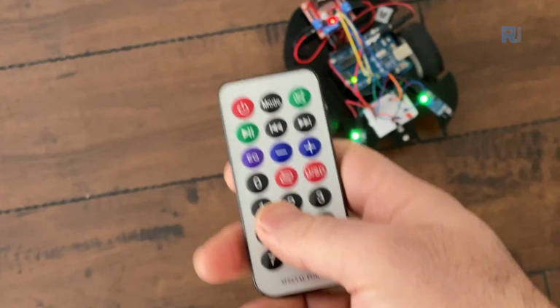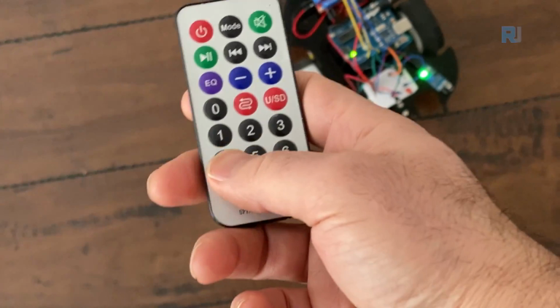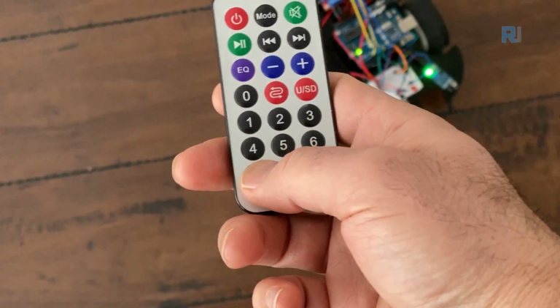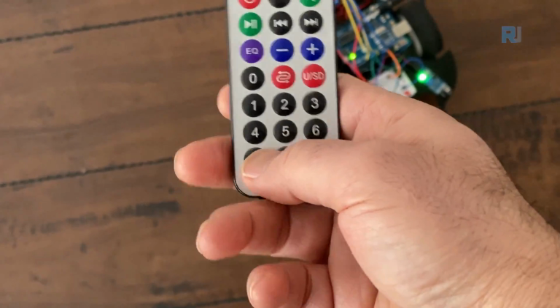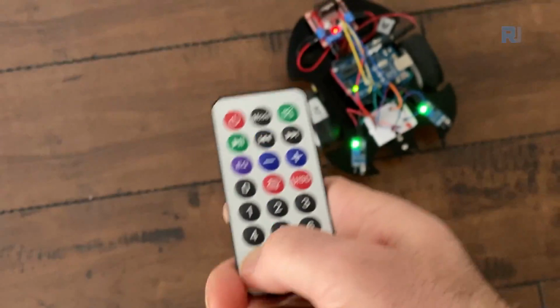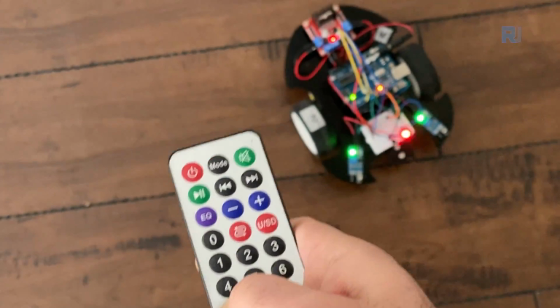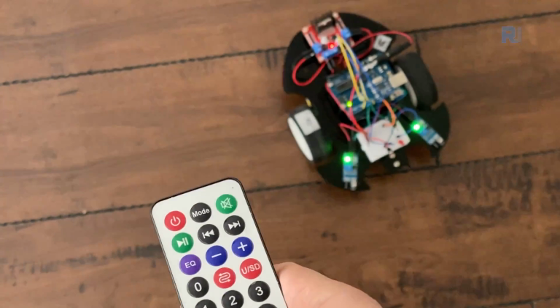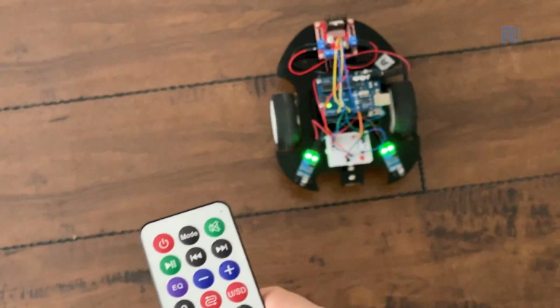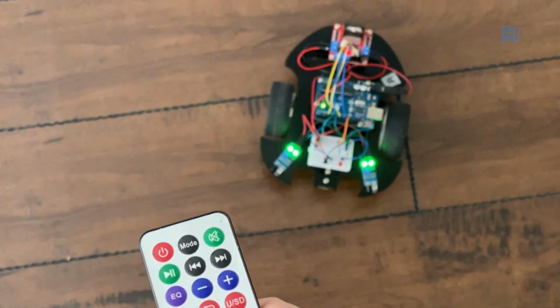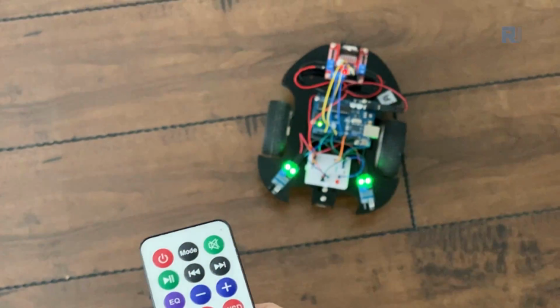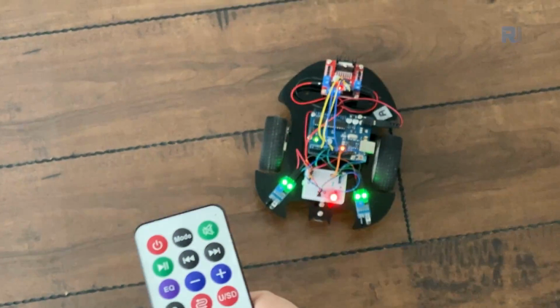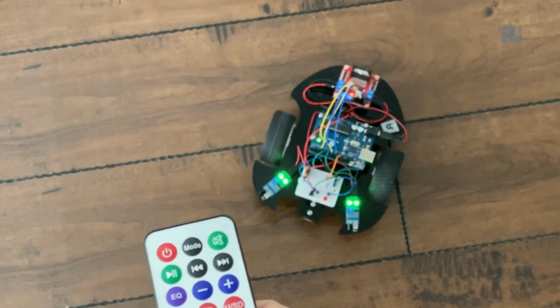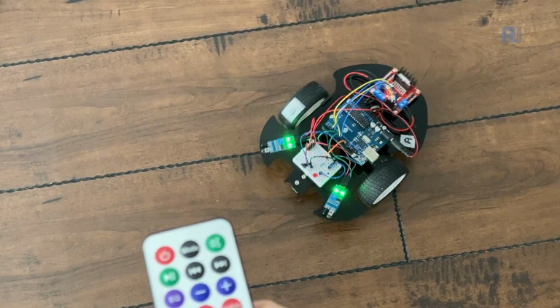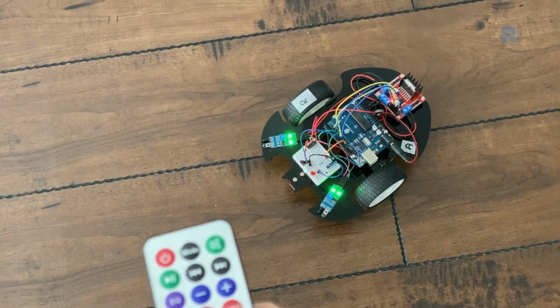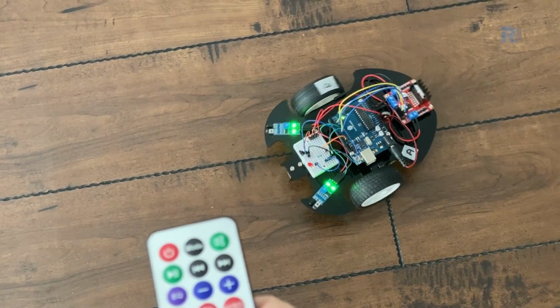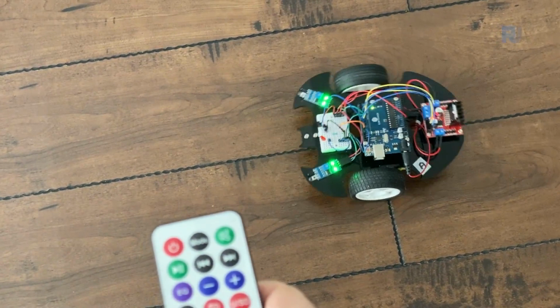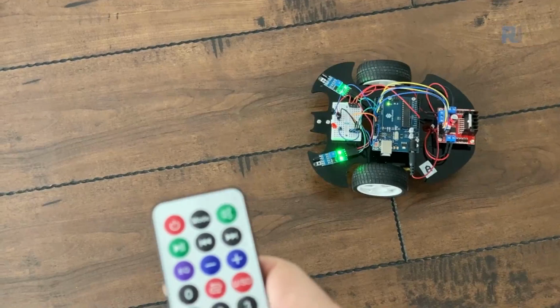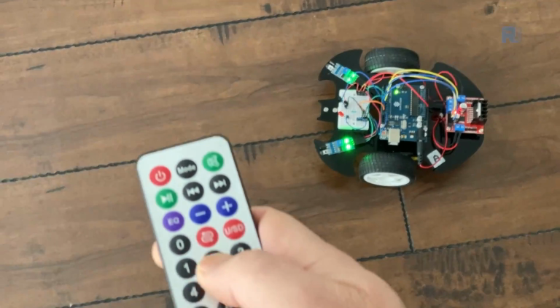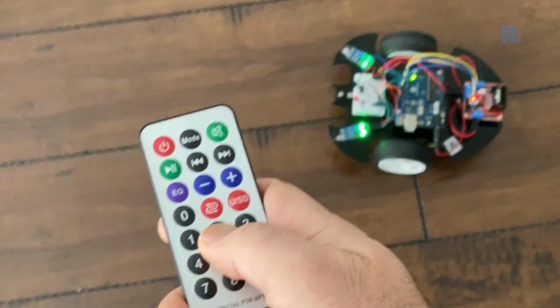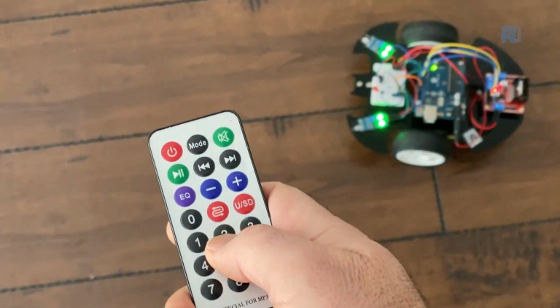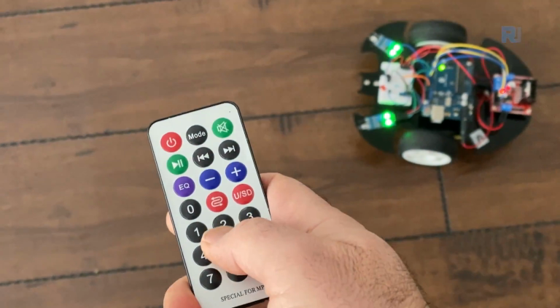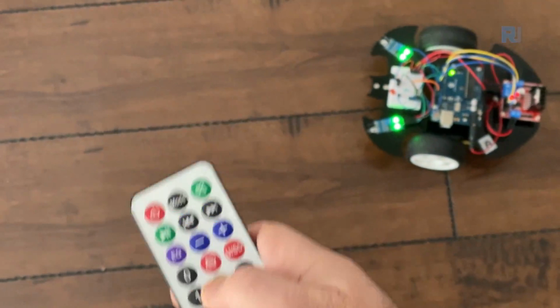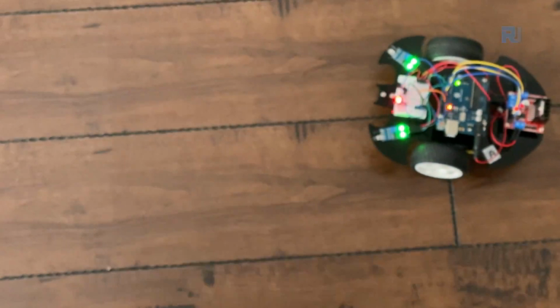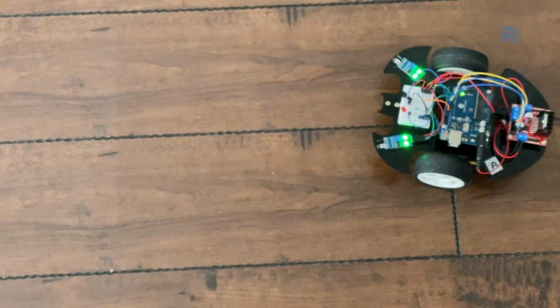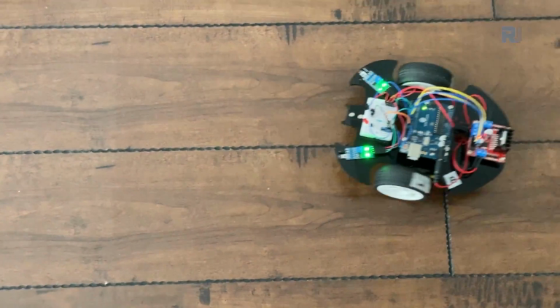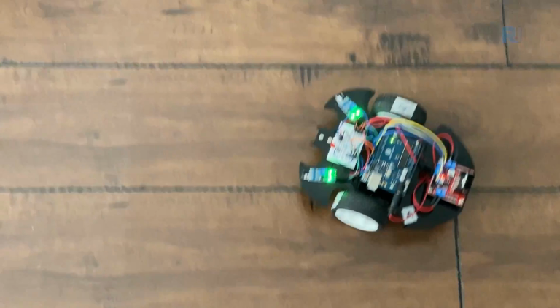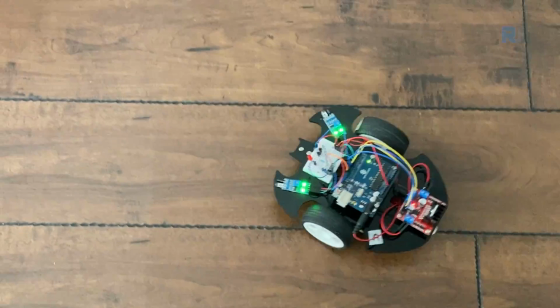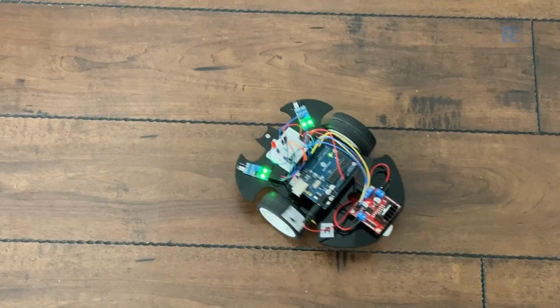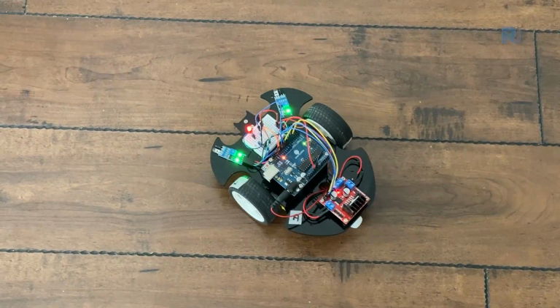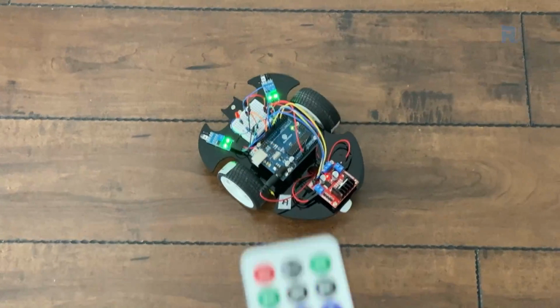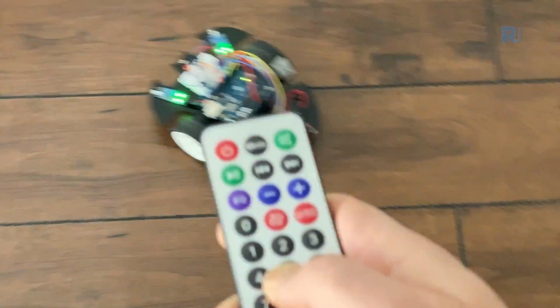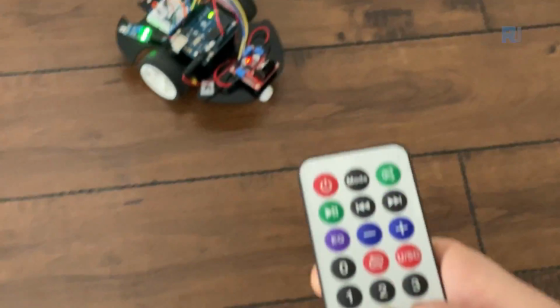Let's go backwards and then a little forward to demonstrate the movement.